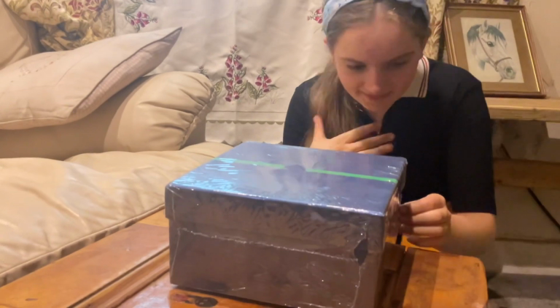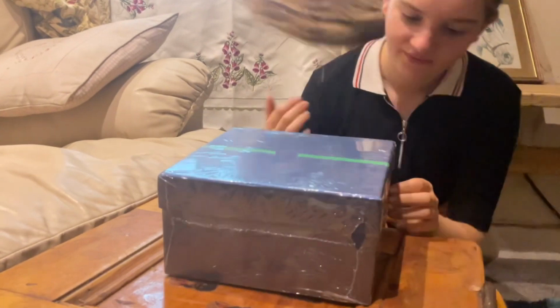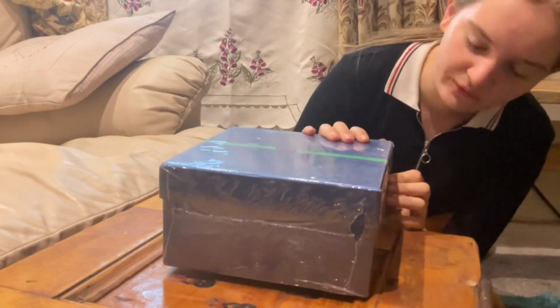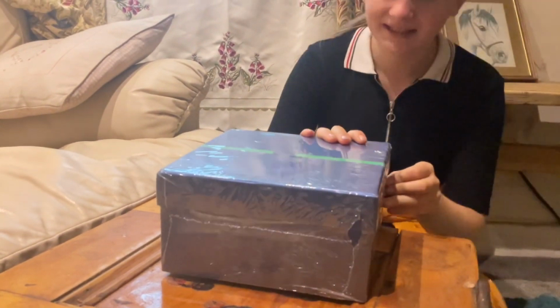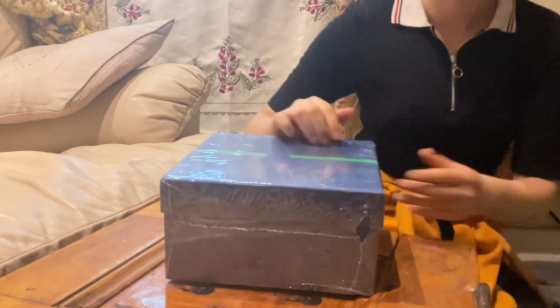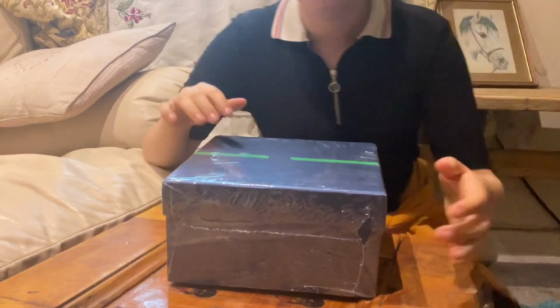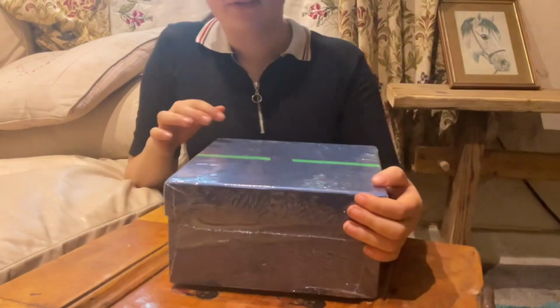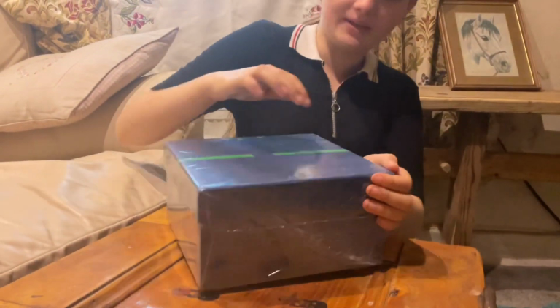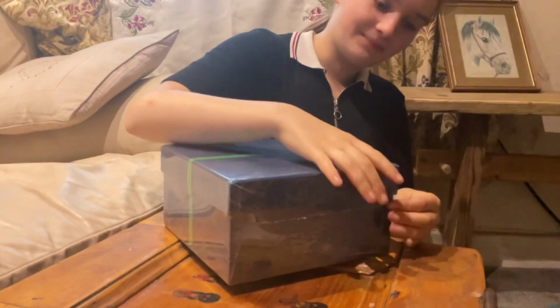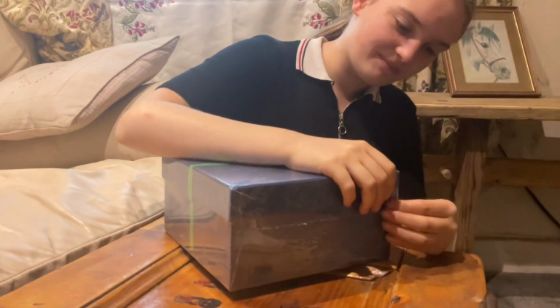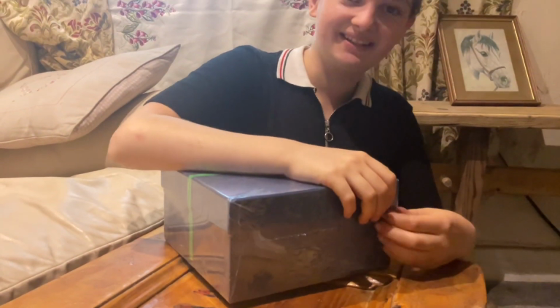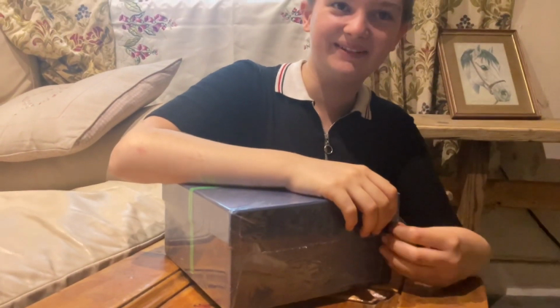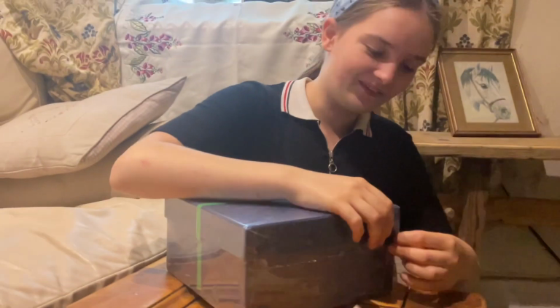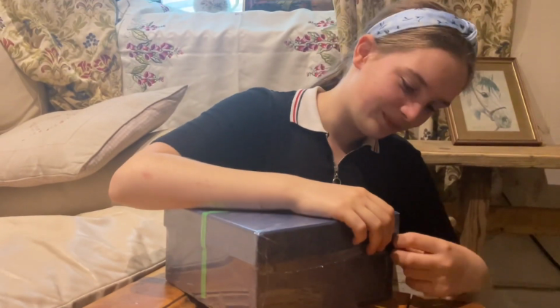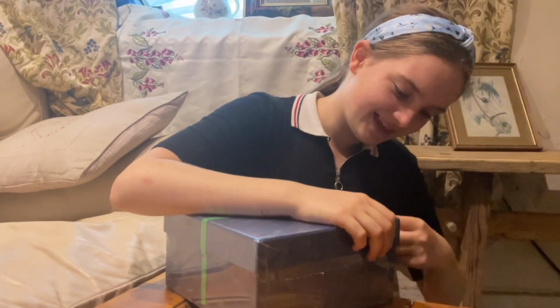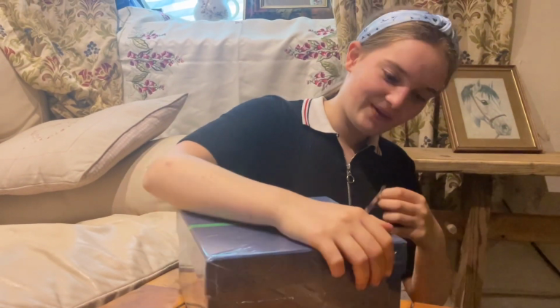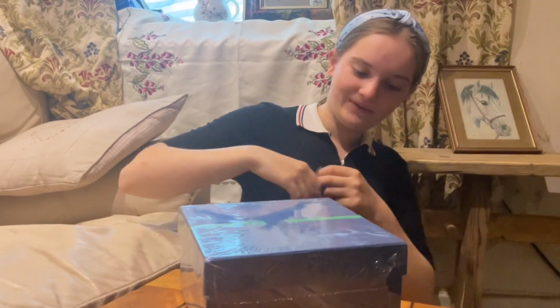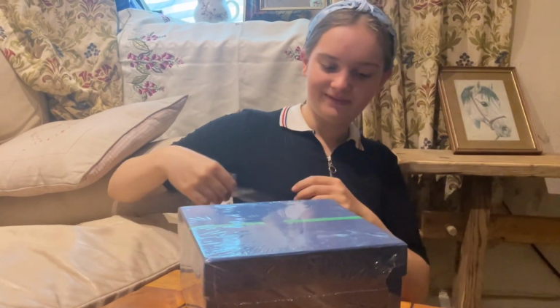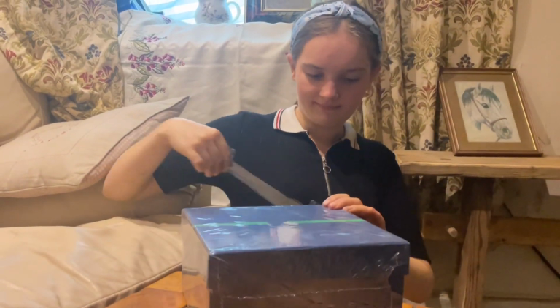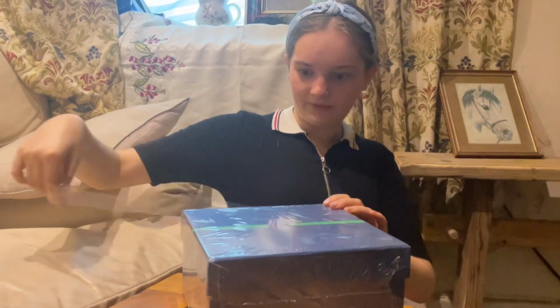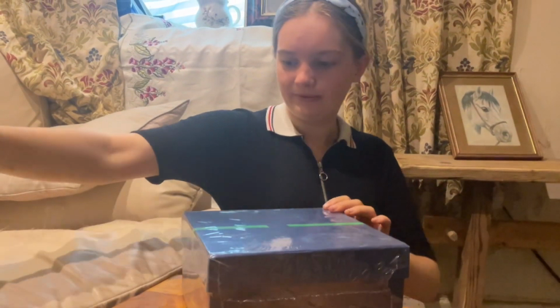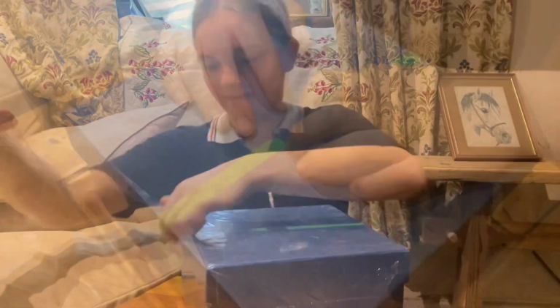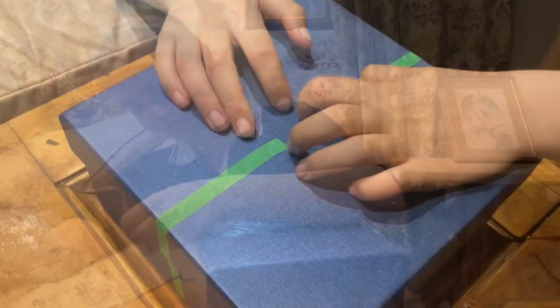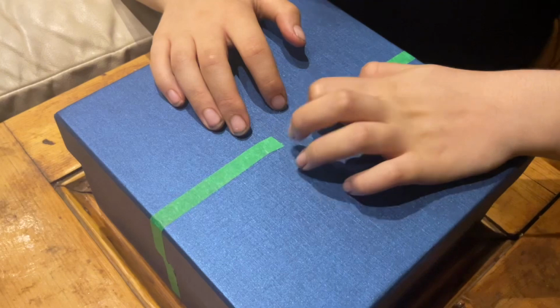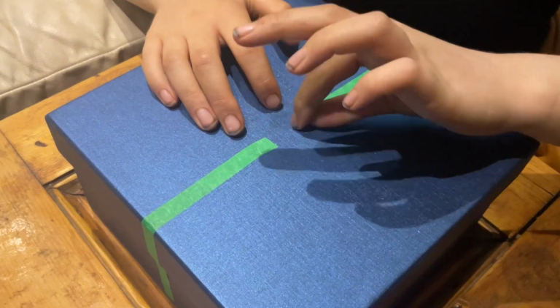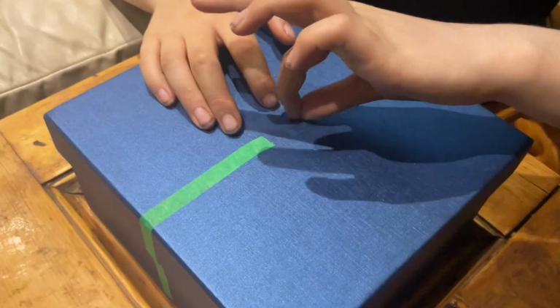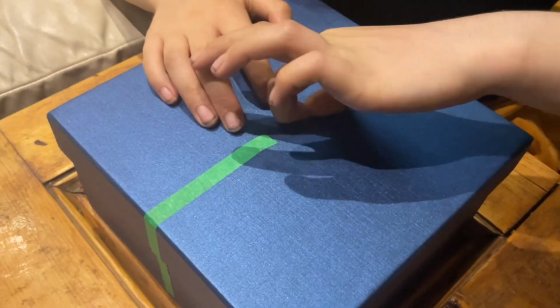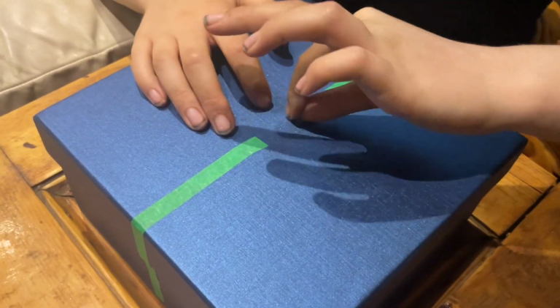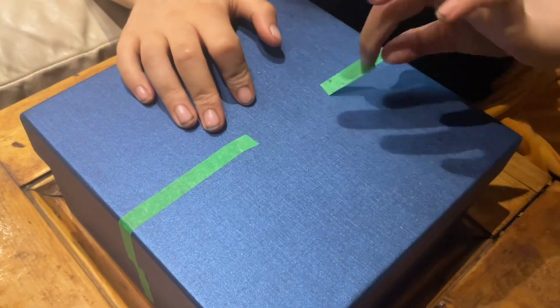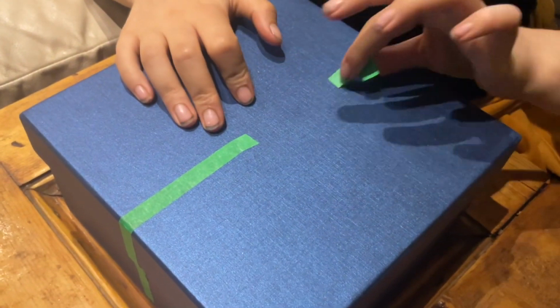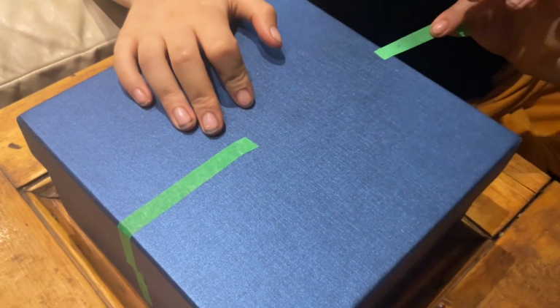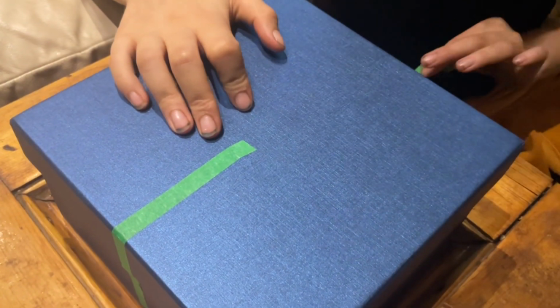So first, the fun of this — I mean the full thing is fun — but I've always liked this type of packaging. Can you peel it off? Really nice colored boxes.